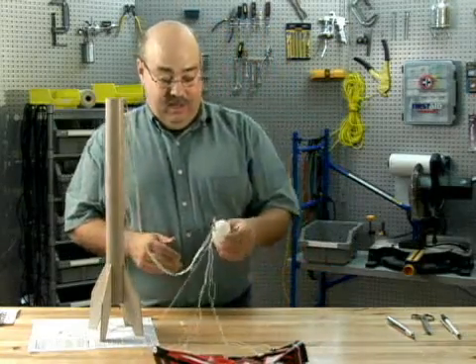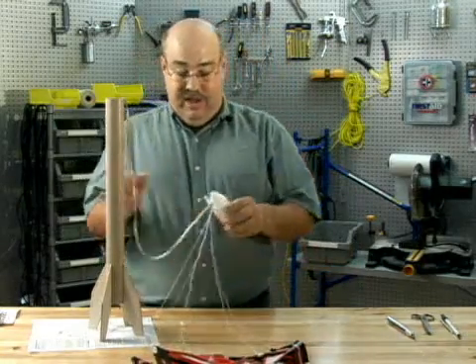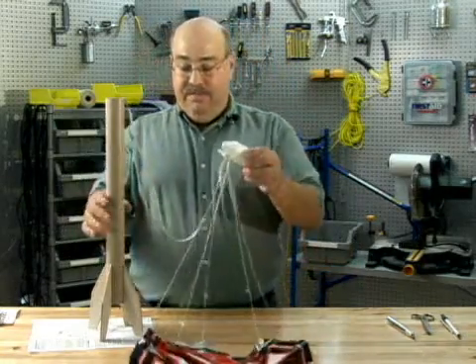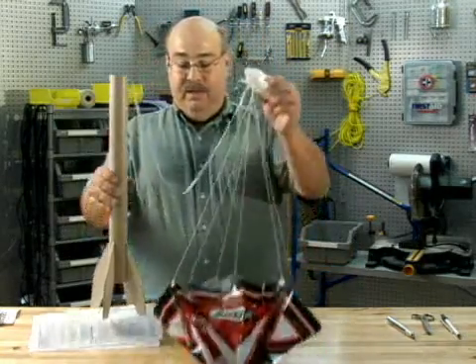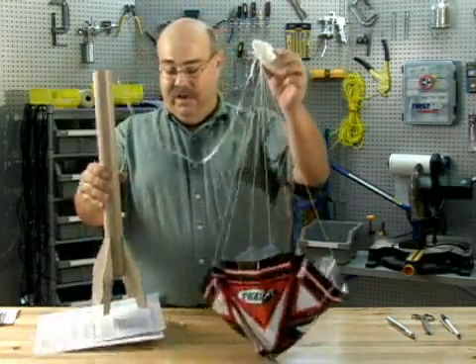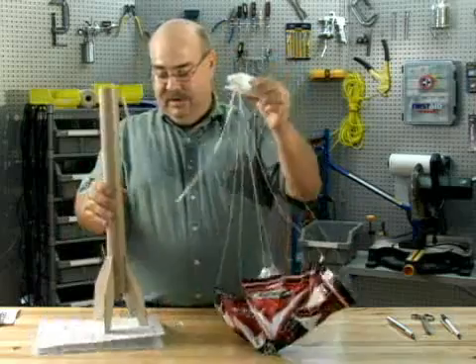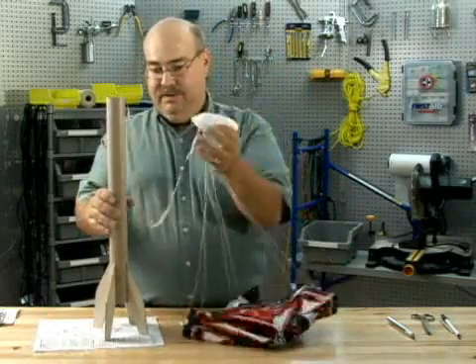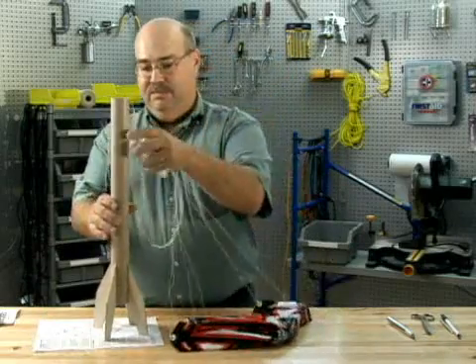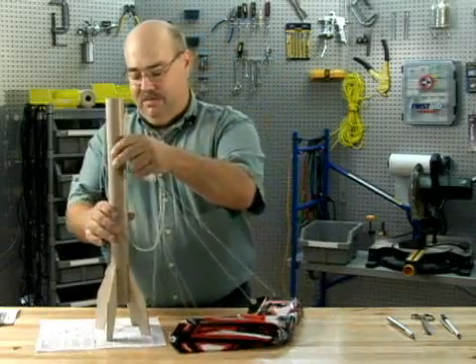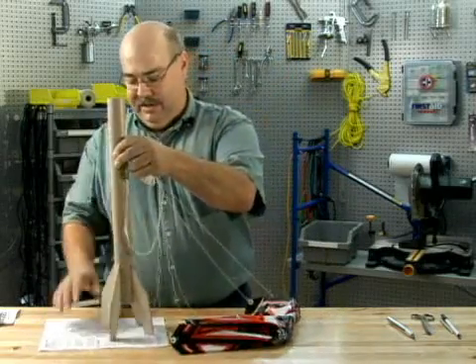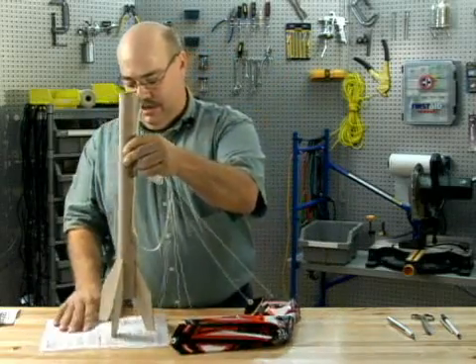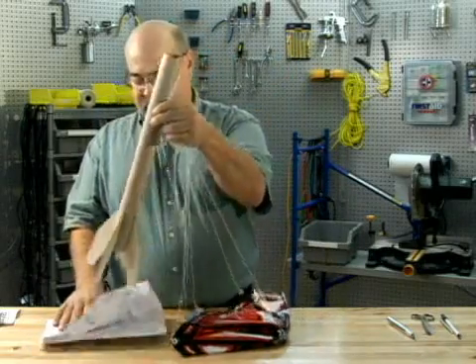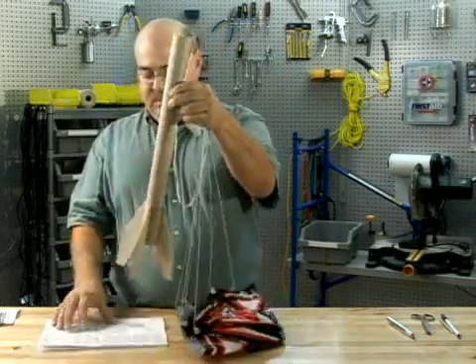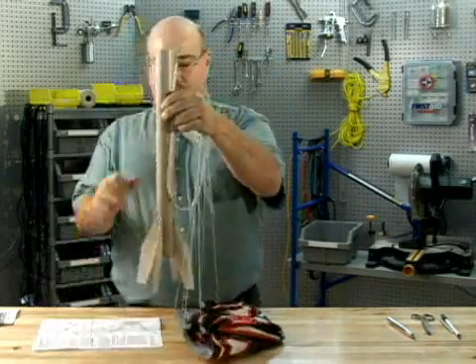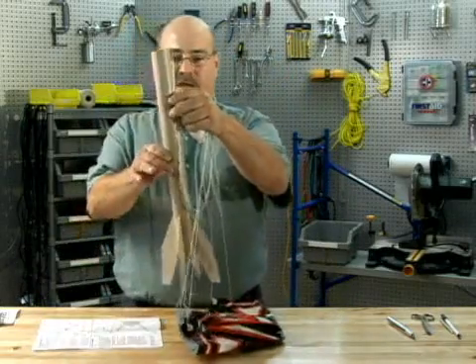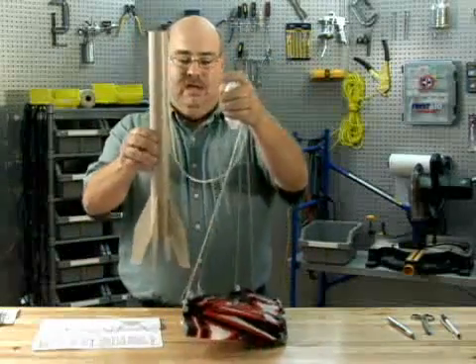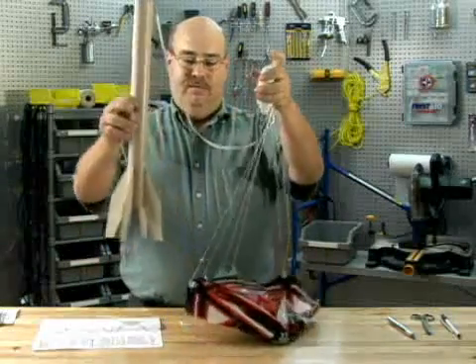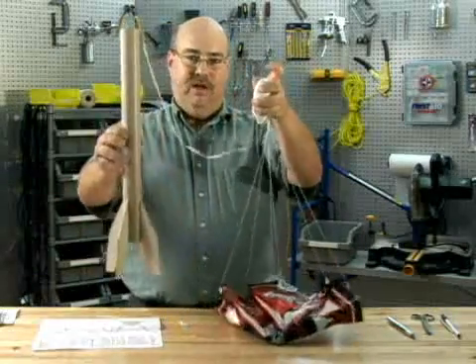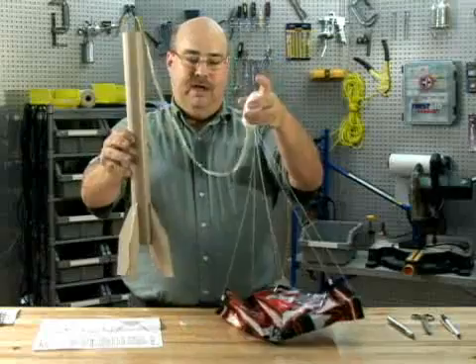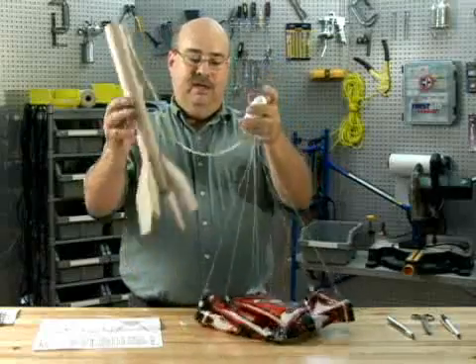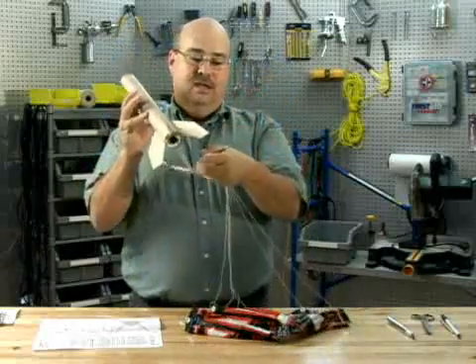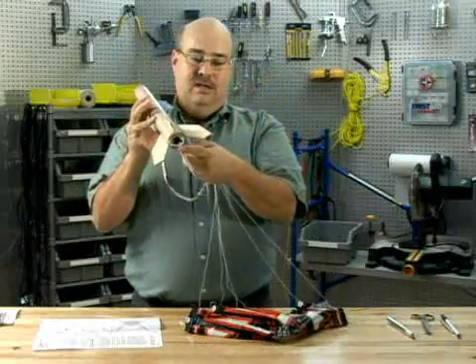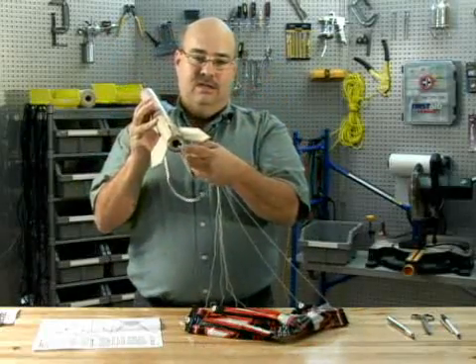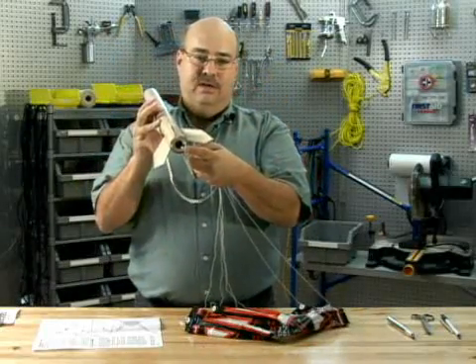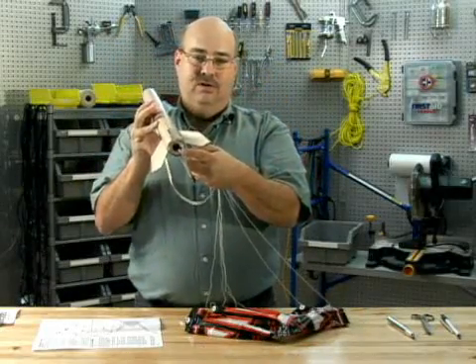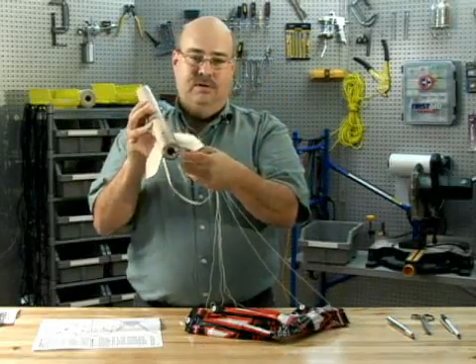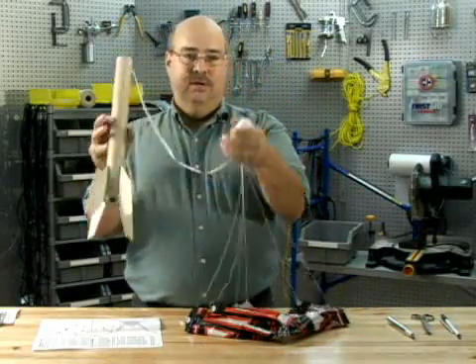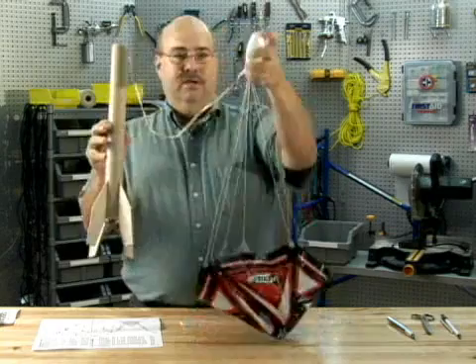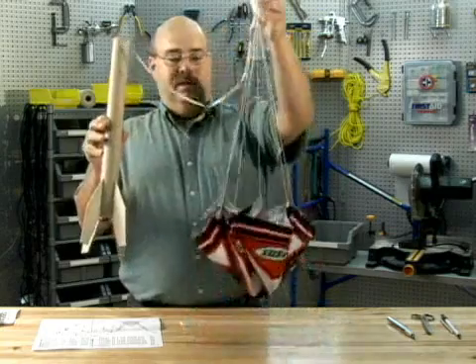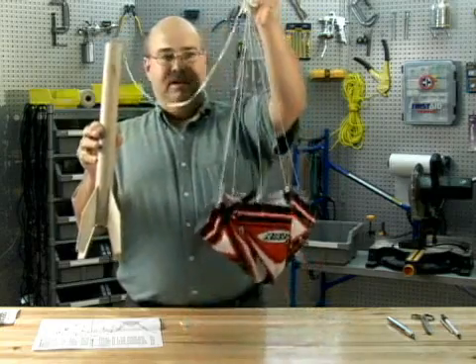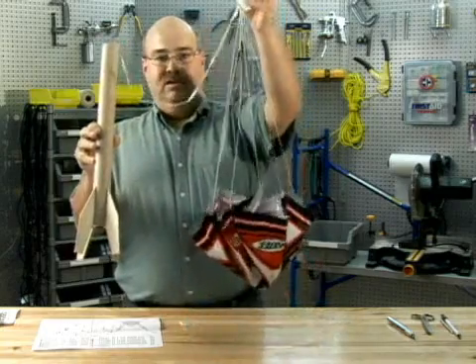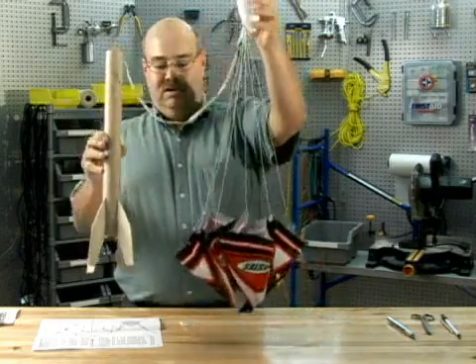So now we have a completed model rocket set where you have the rocket body, the engine mount tube, parachute and nose cone — all assembled.